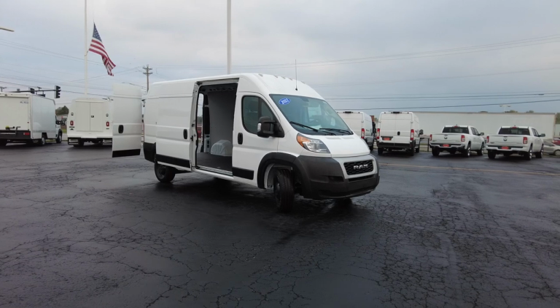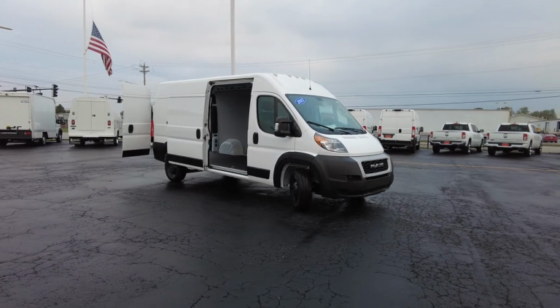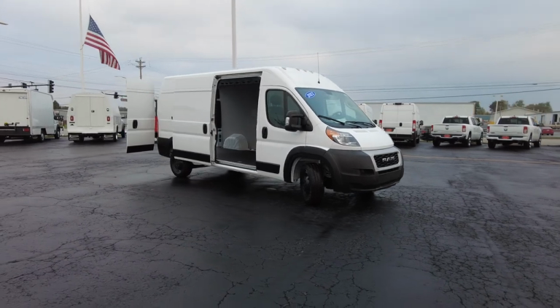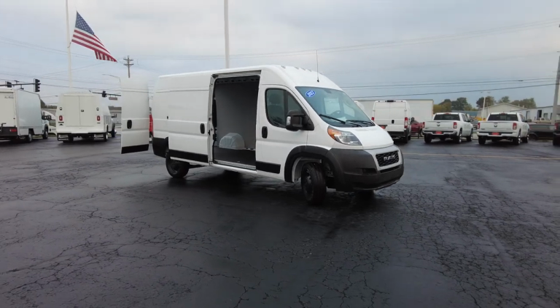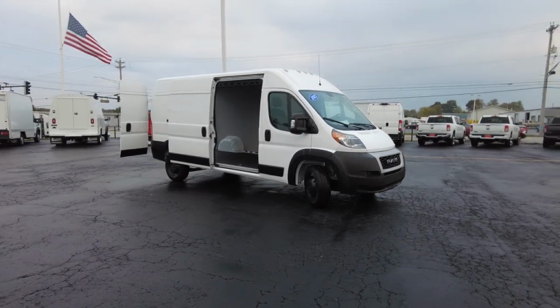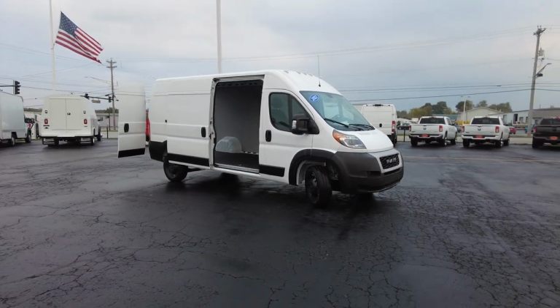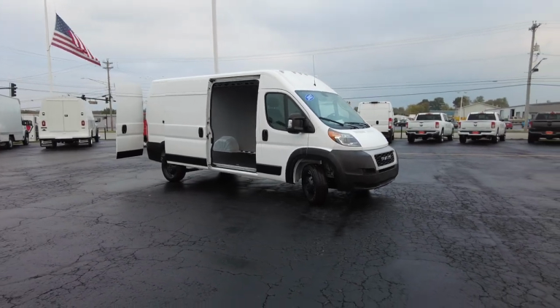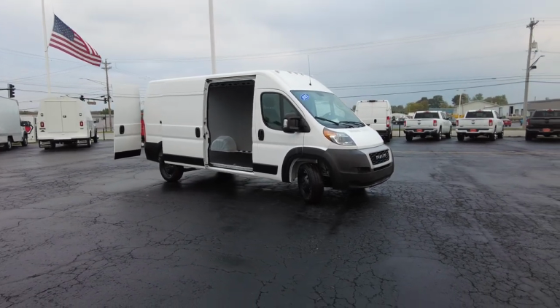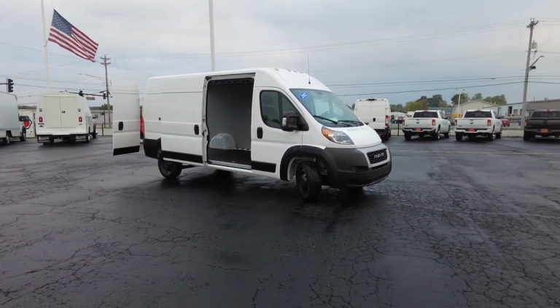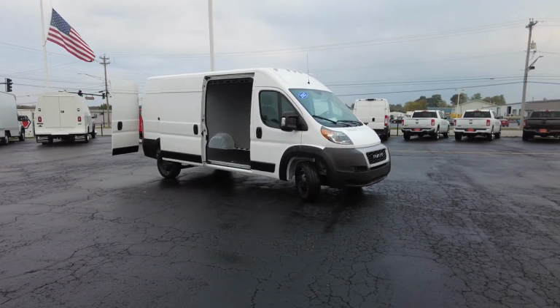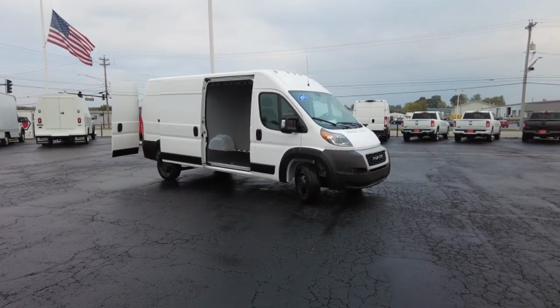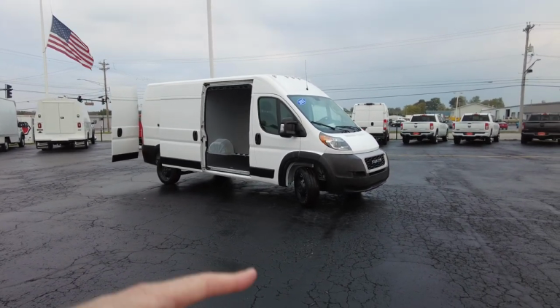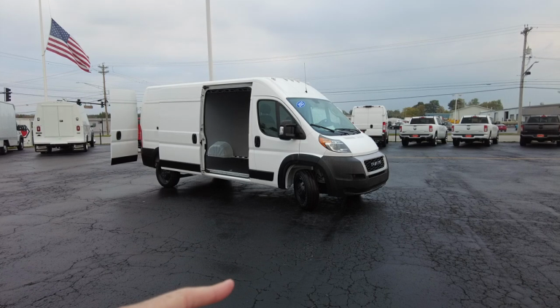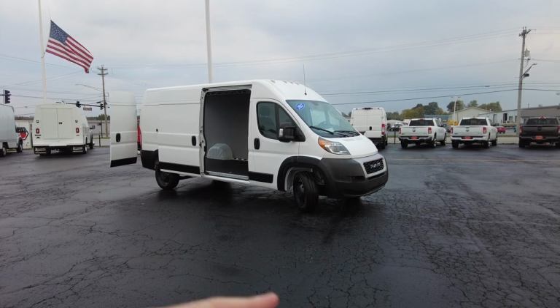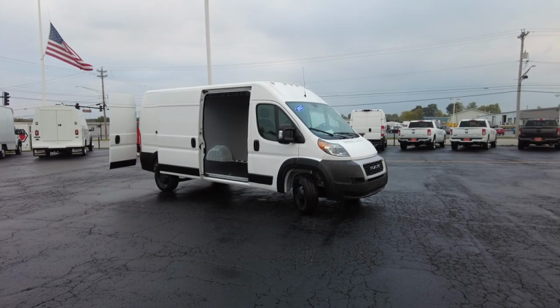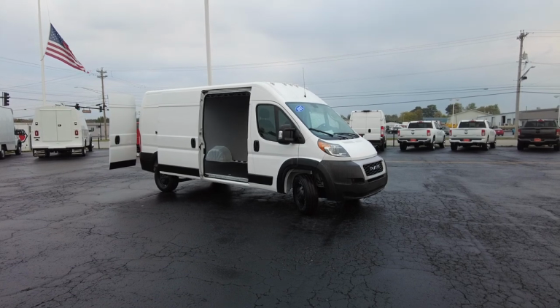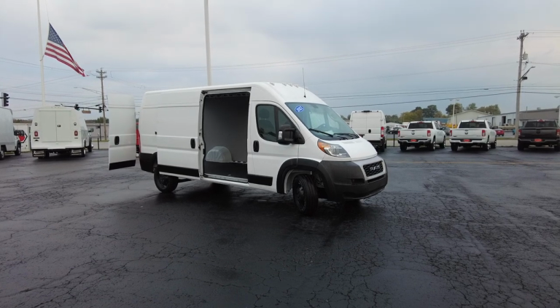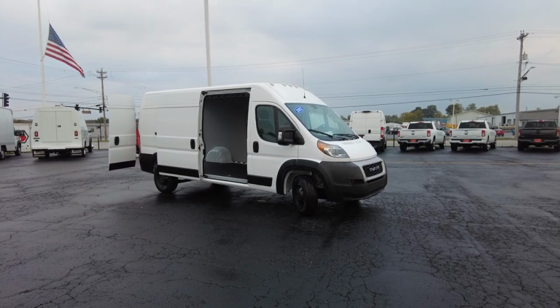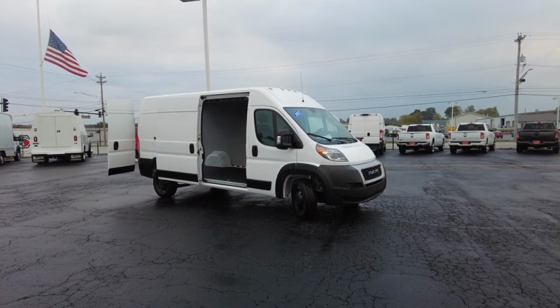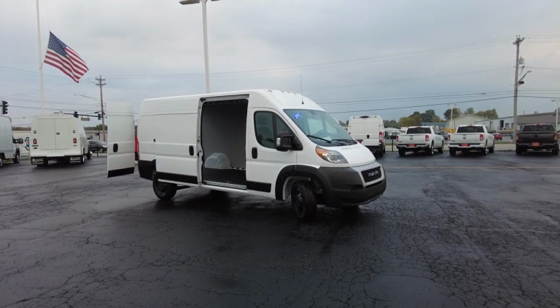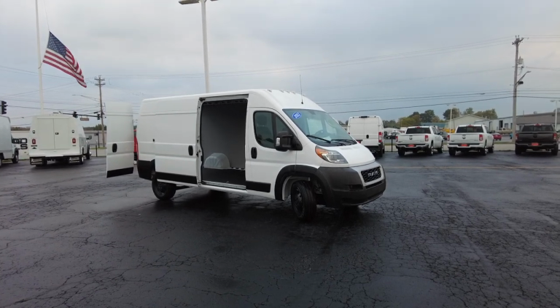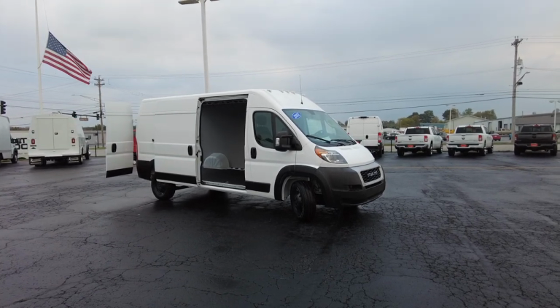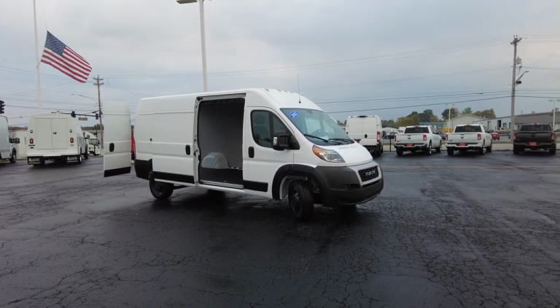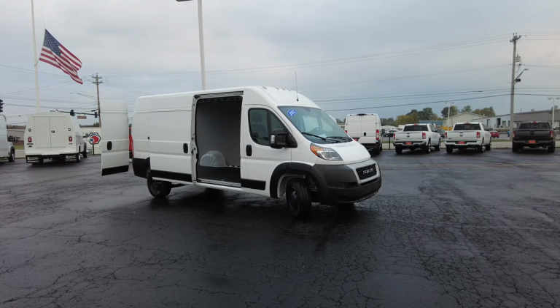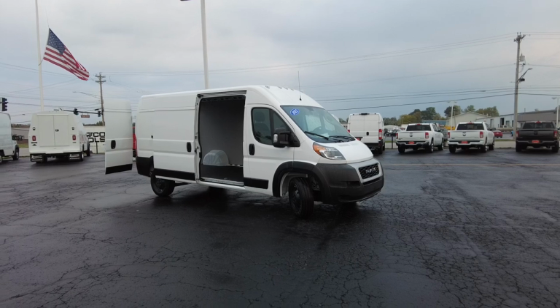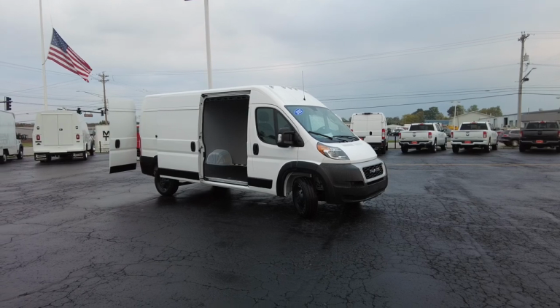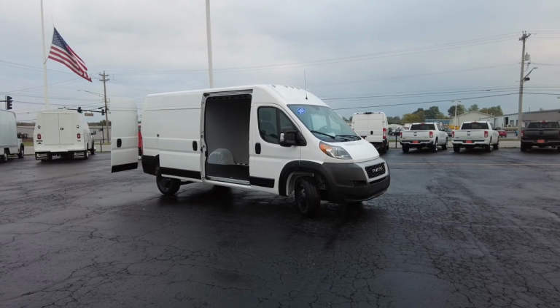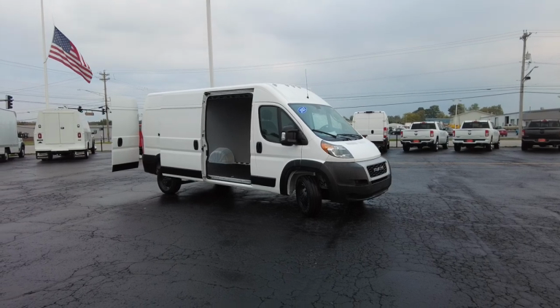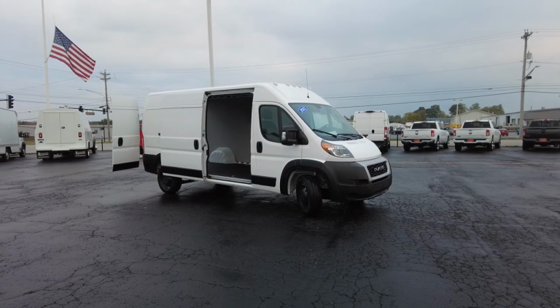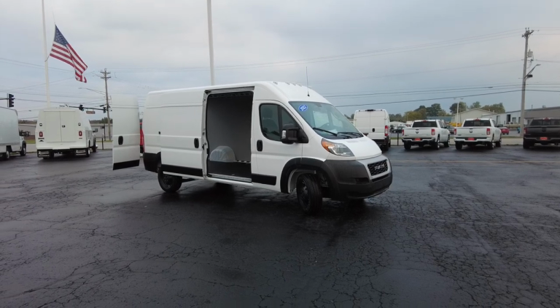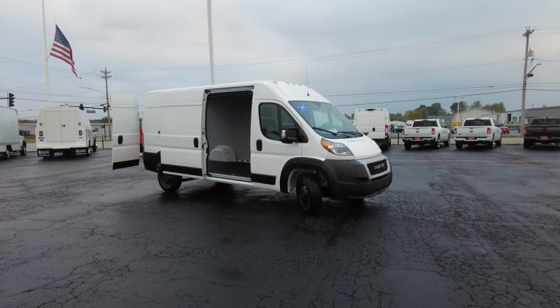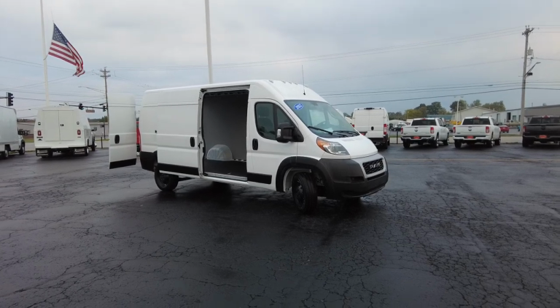Now this cargo van comes in different sizes. This is the 159 wheelbase, which is the long wheelbase, and it's the high roof.